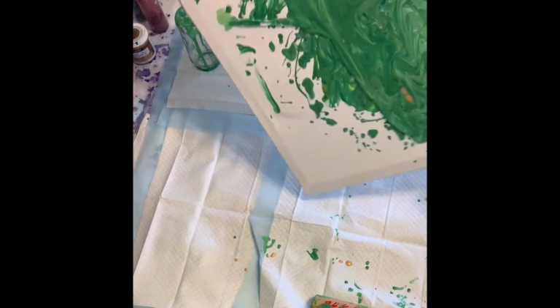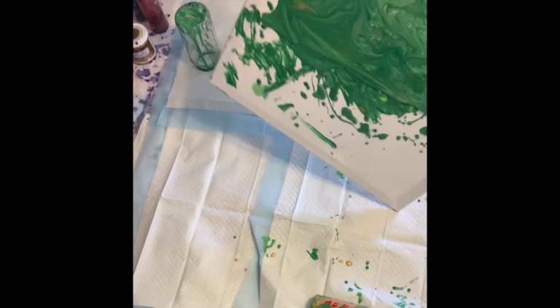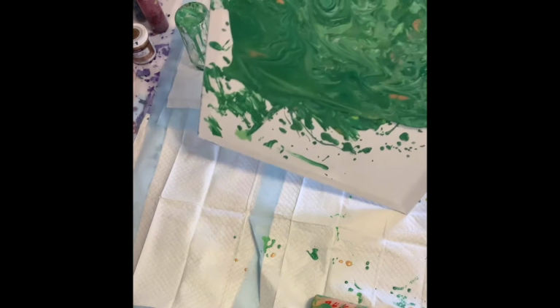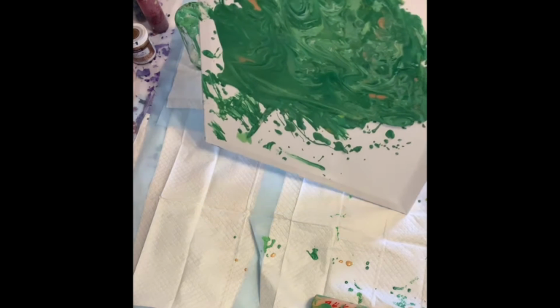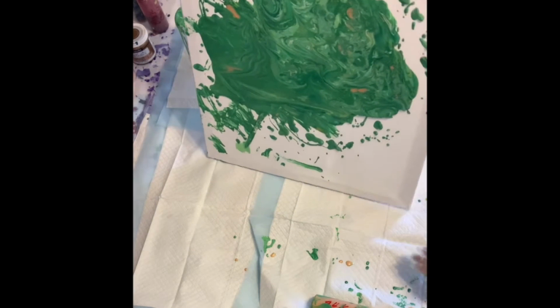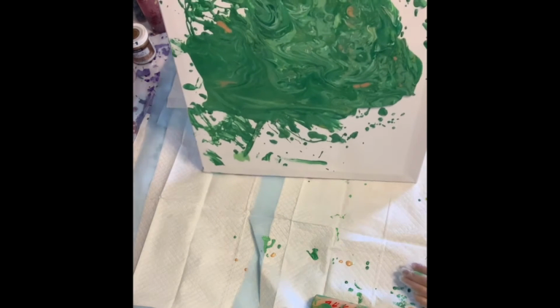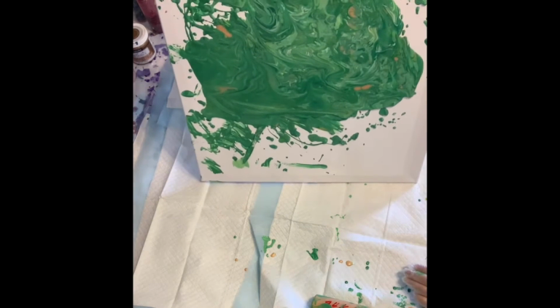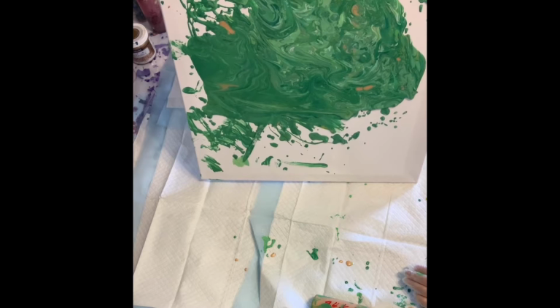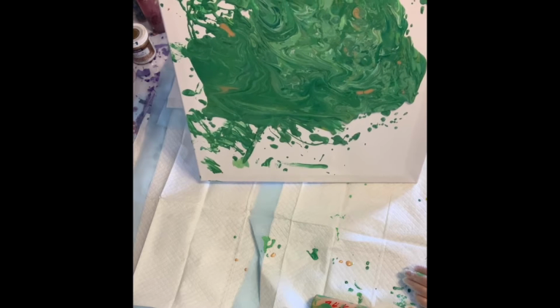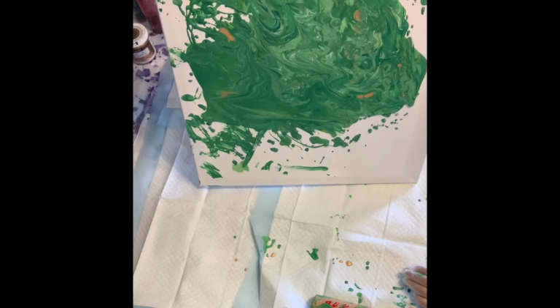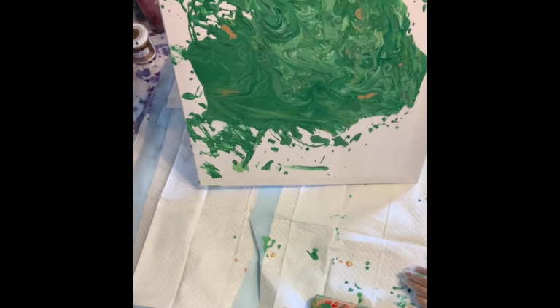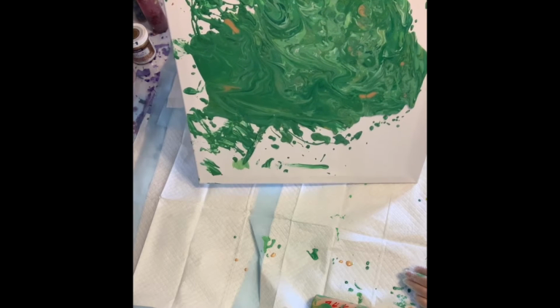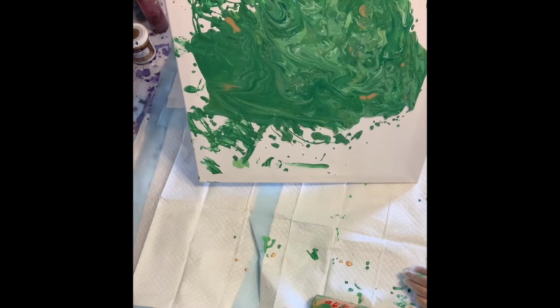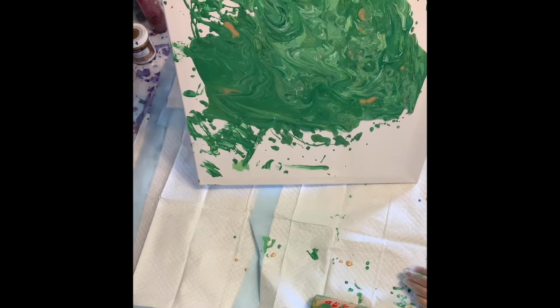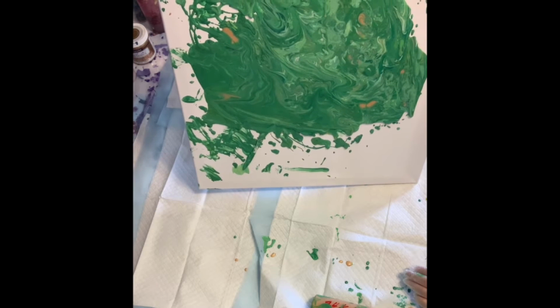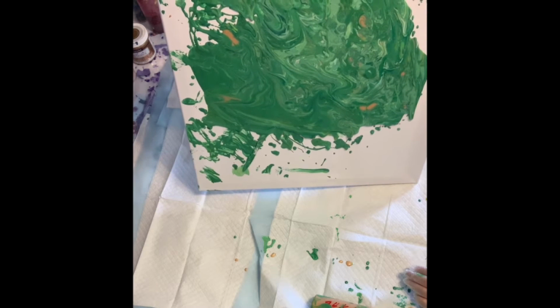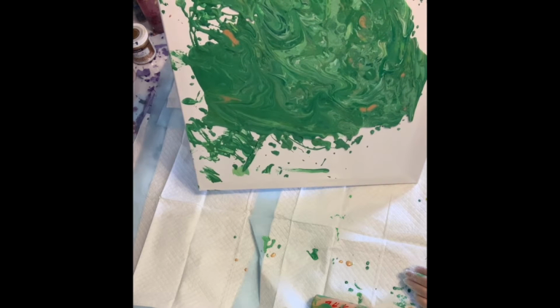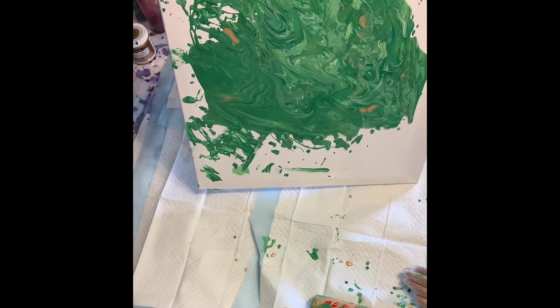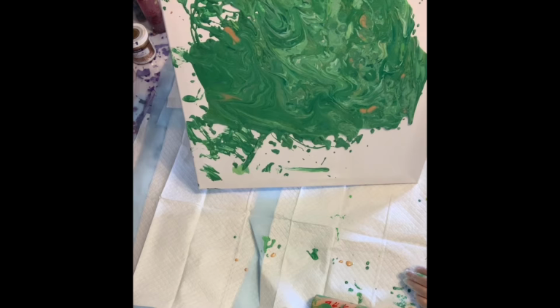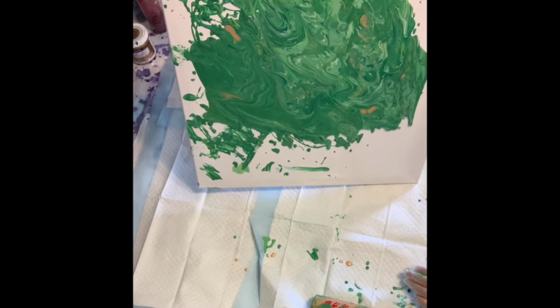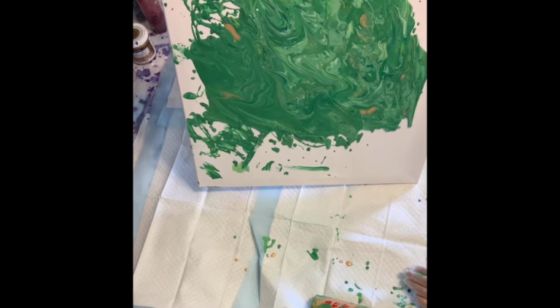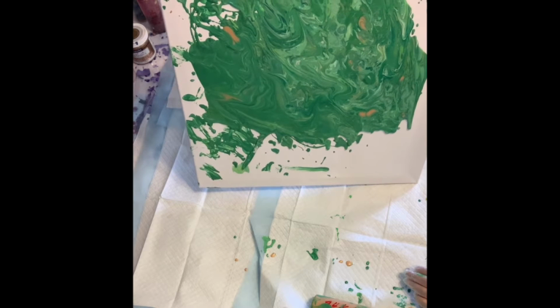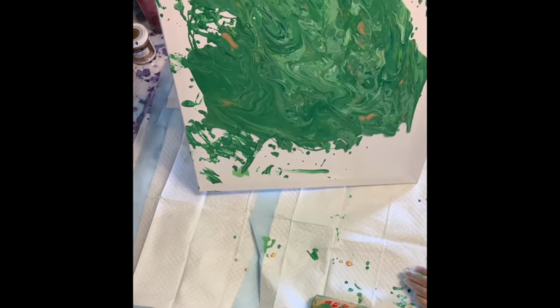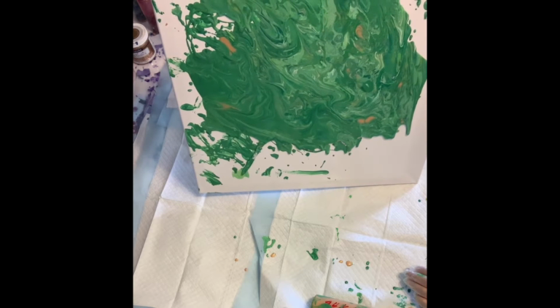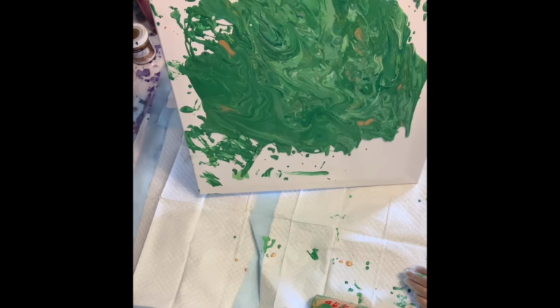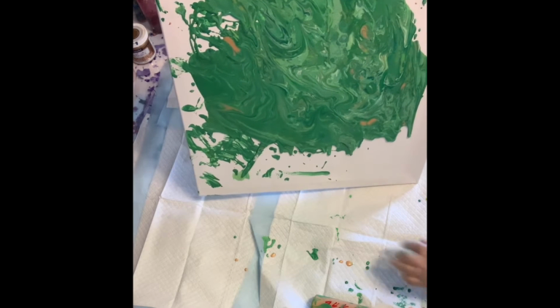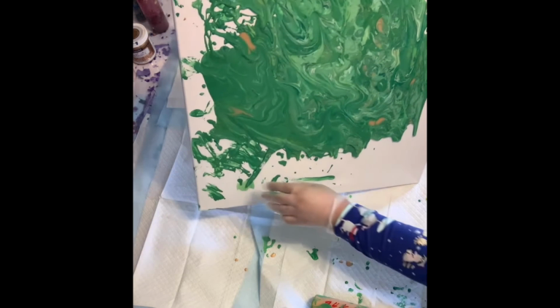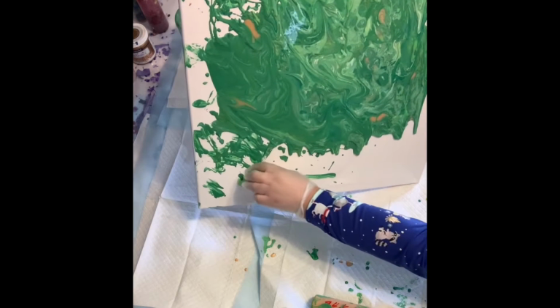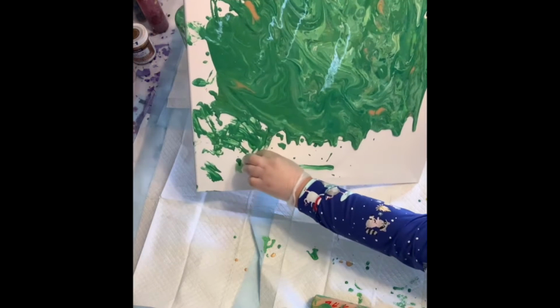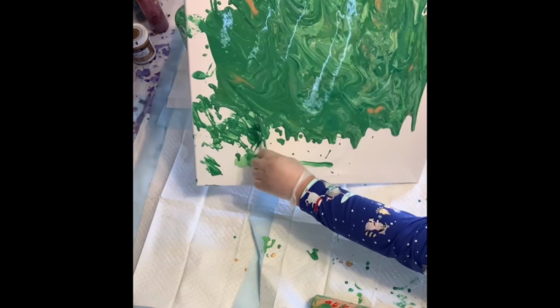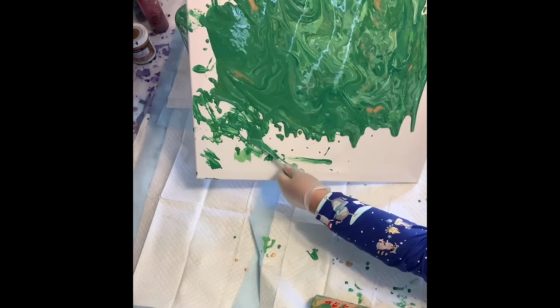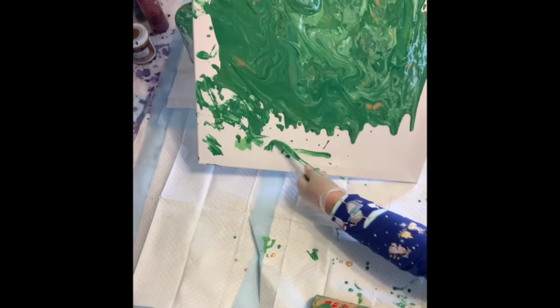It's naturally occurring but in very small amounts in one place, so it would be super difficult to capture a whole gram of it.